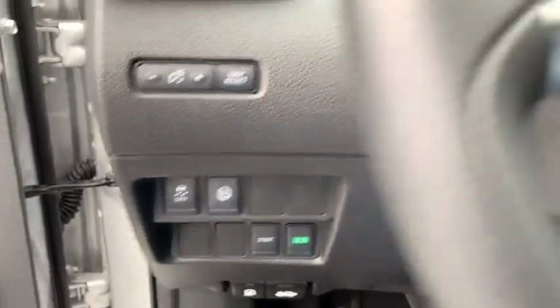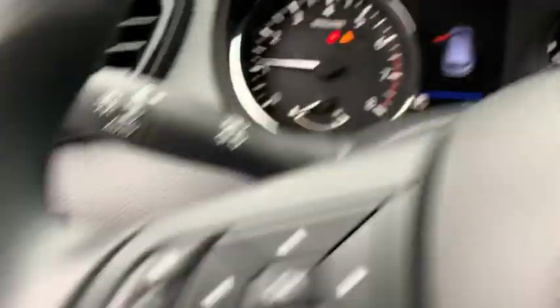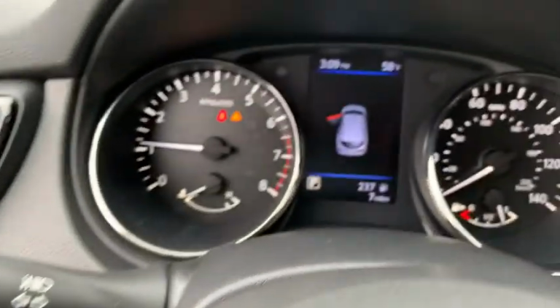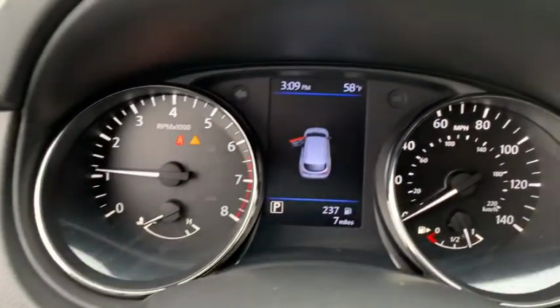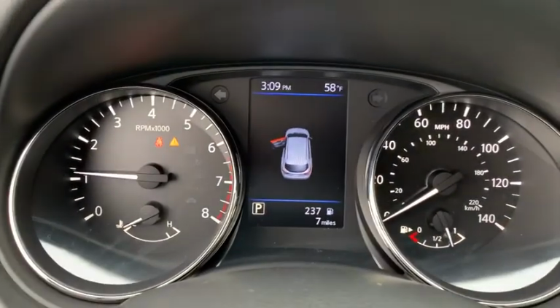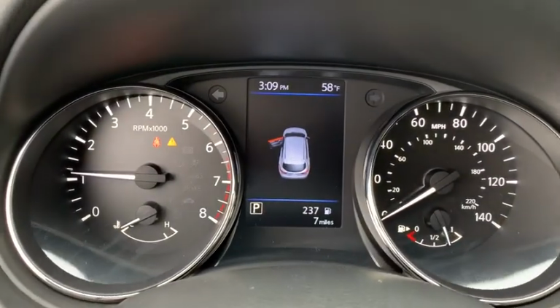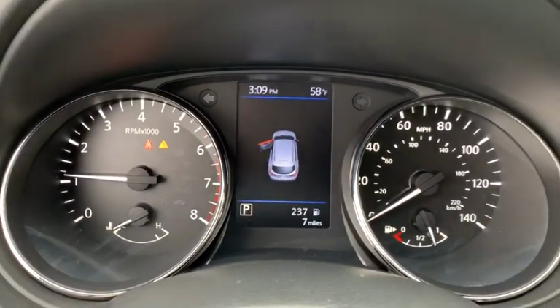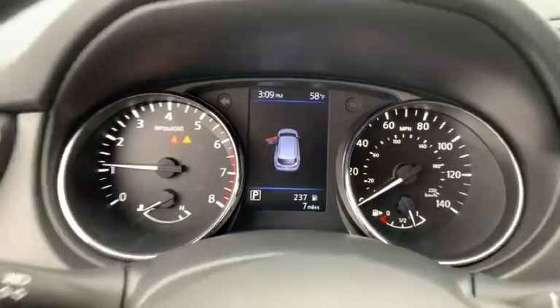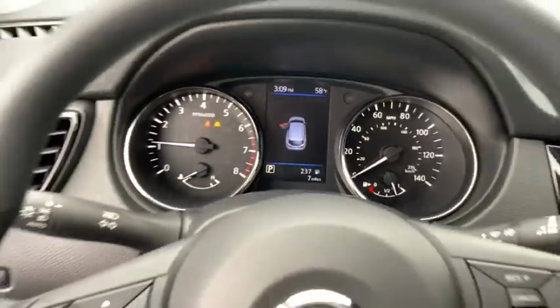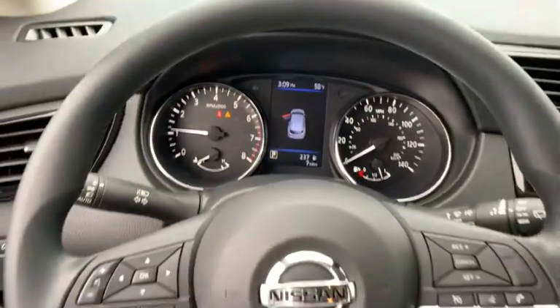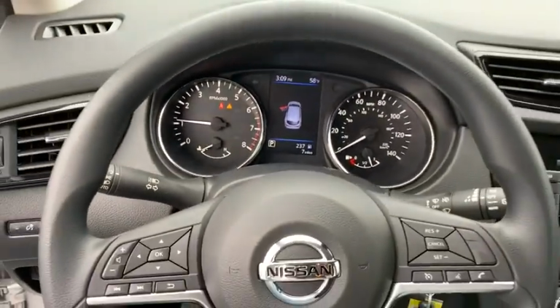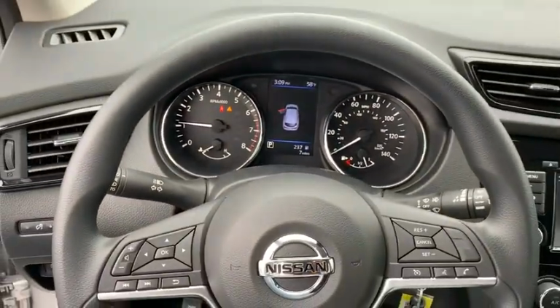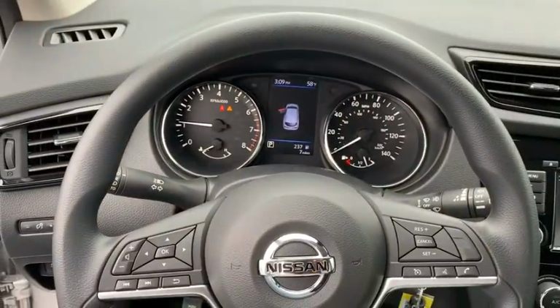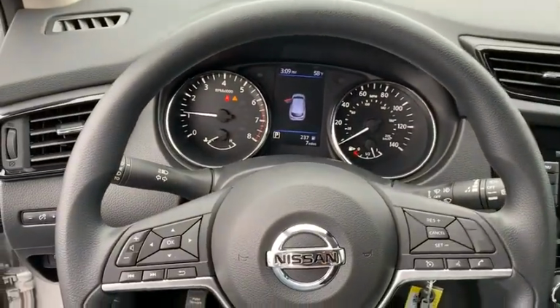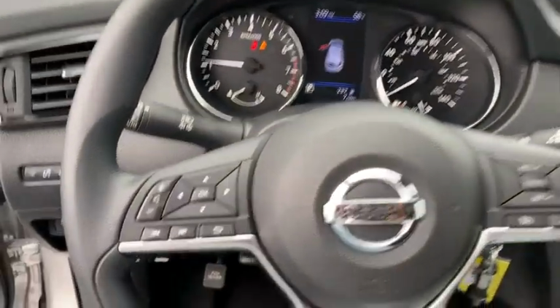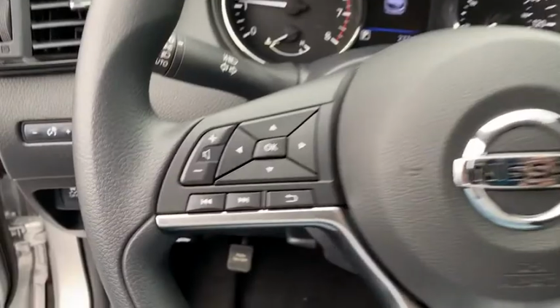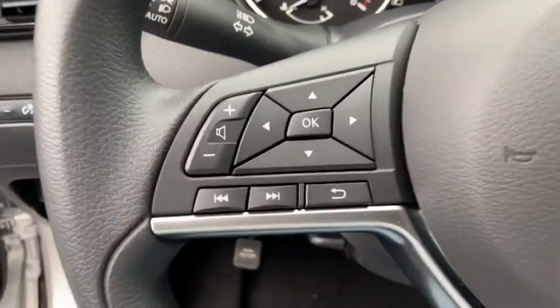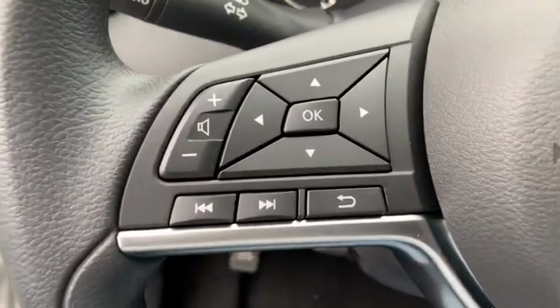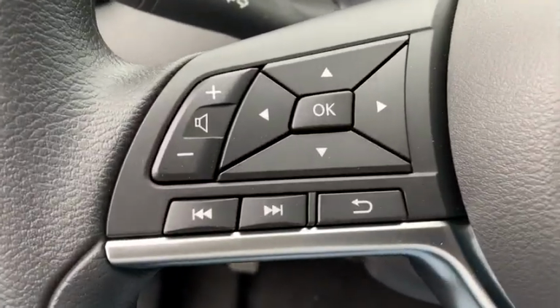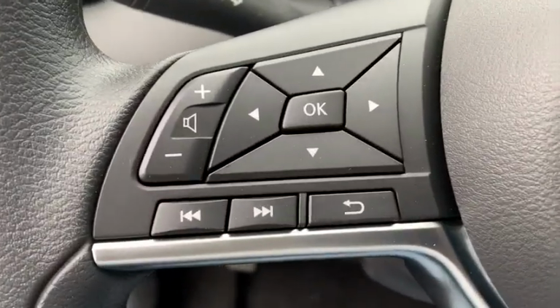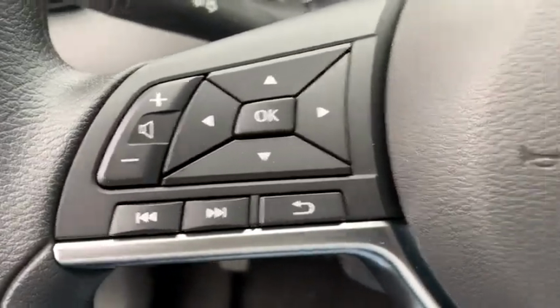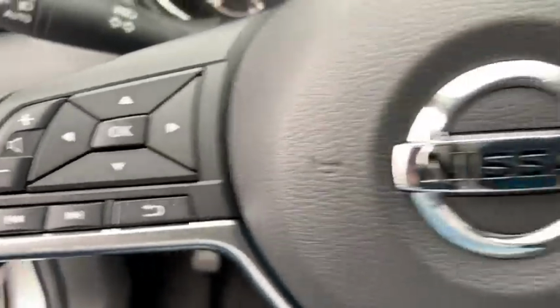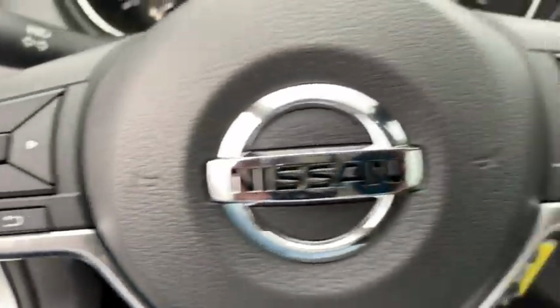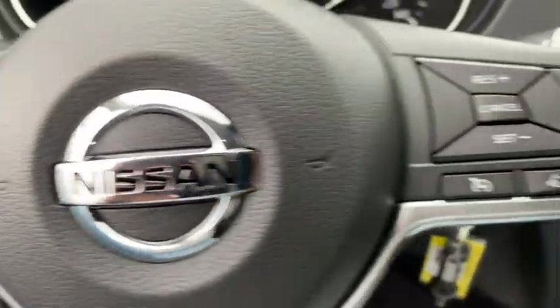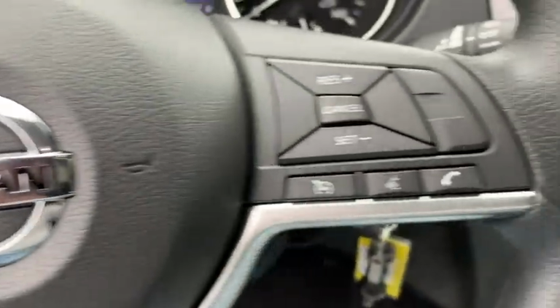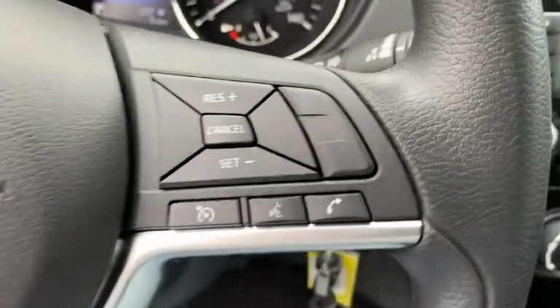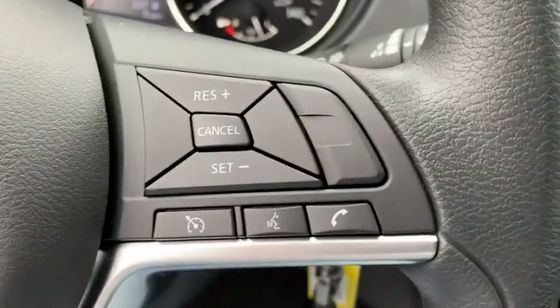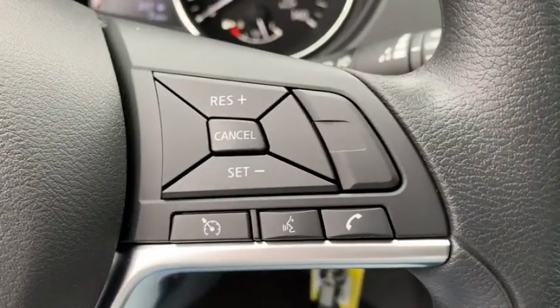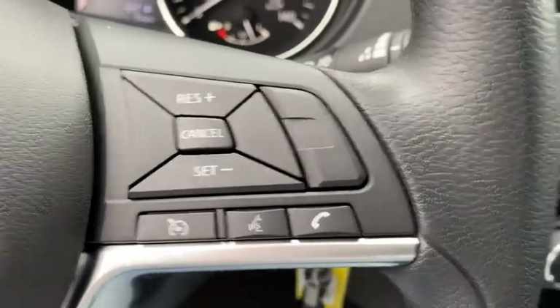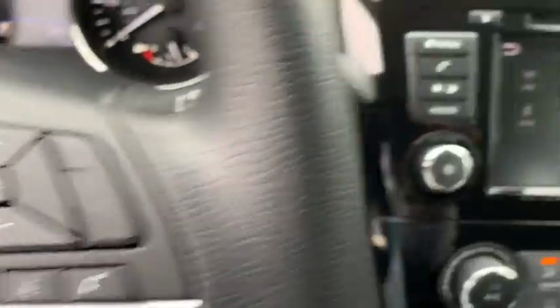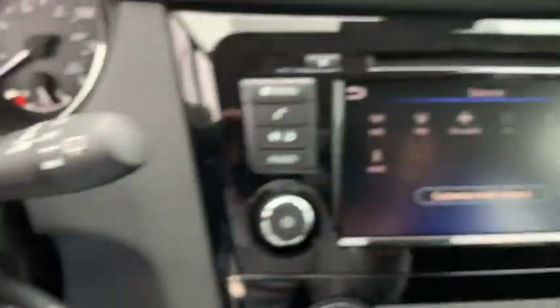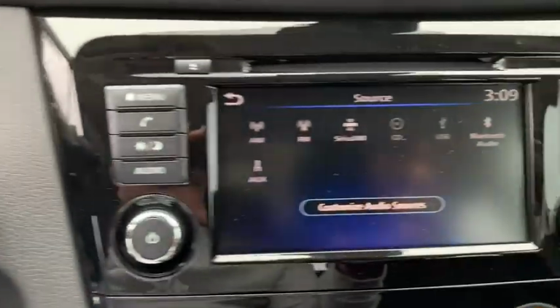Security system, panic alarm, remote keyless entry, tachometer, brake assist, overhead console, driver vanity mirror, tilt steering wheel, front reading lamp.